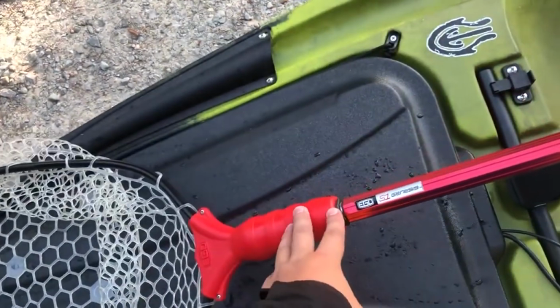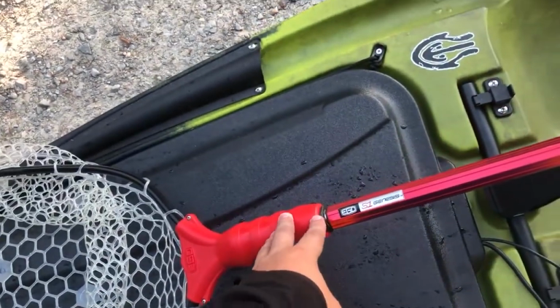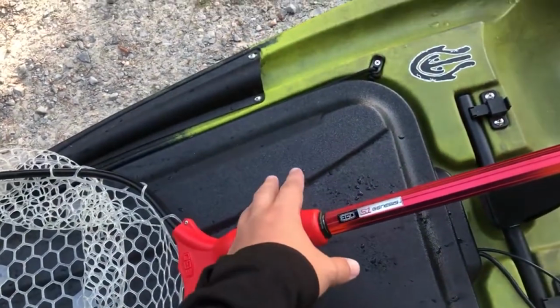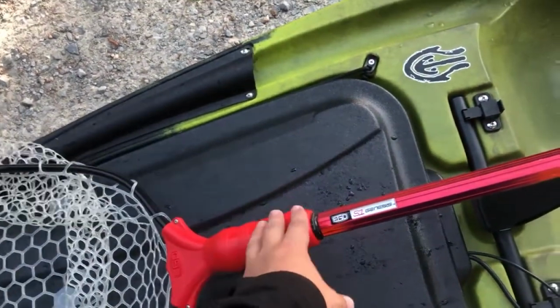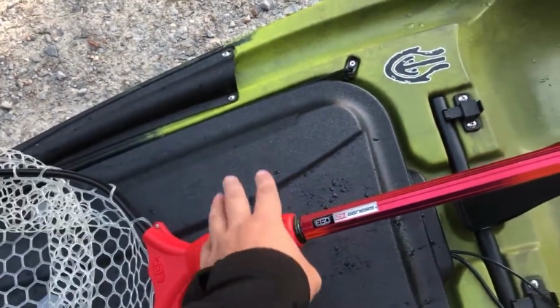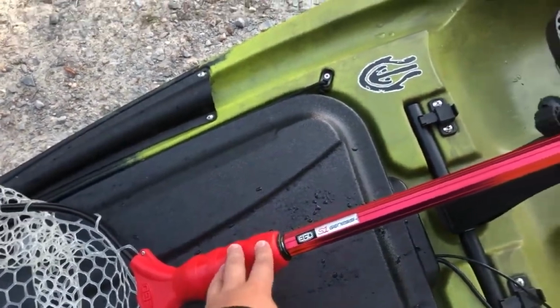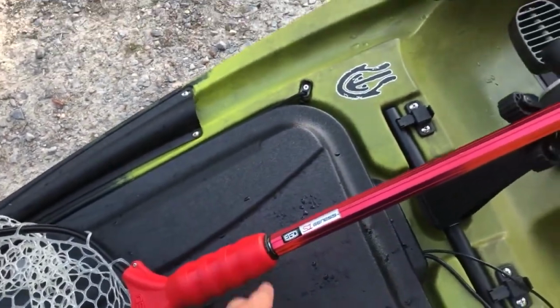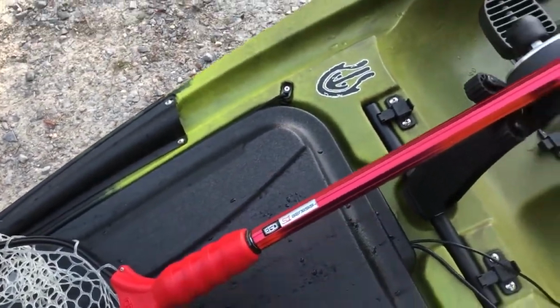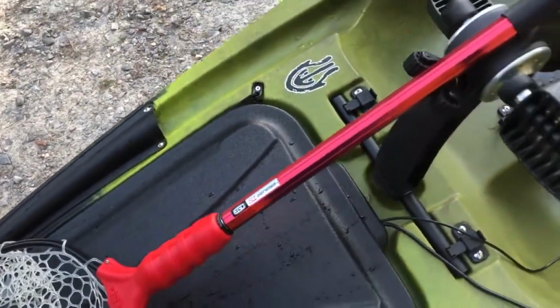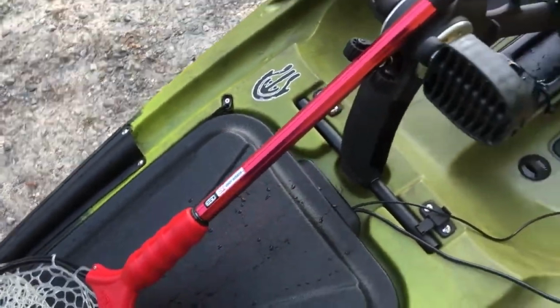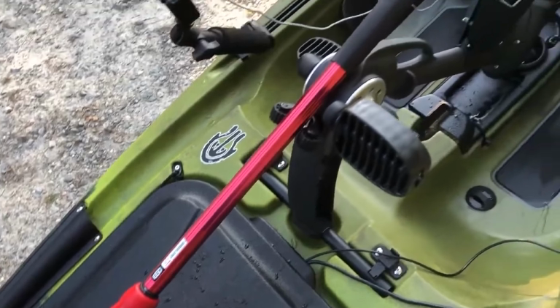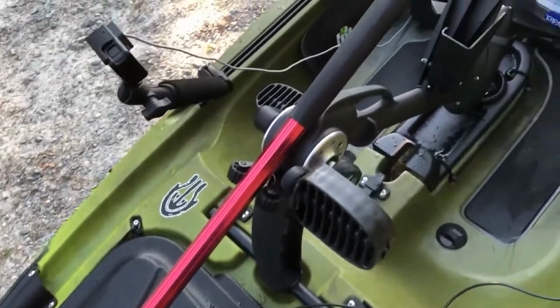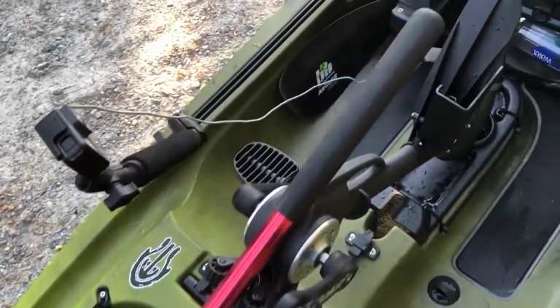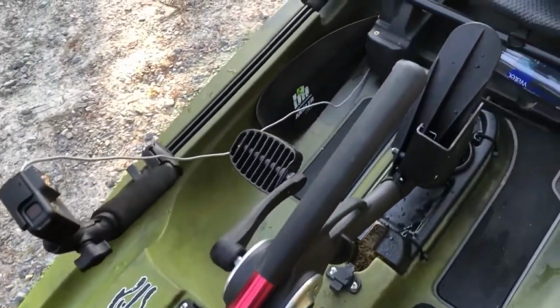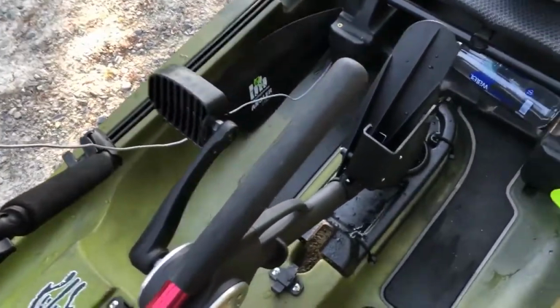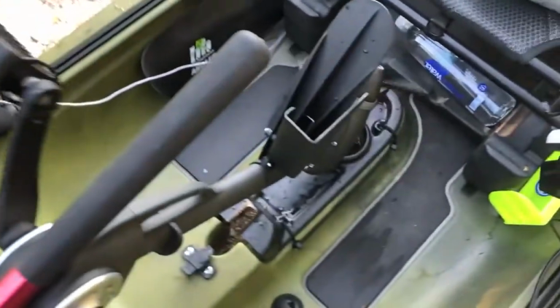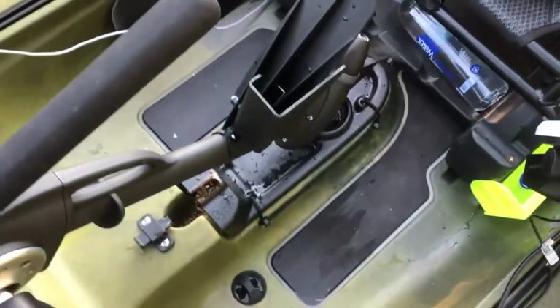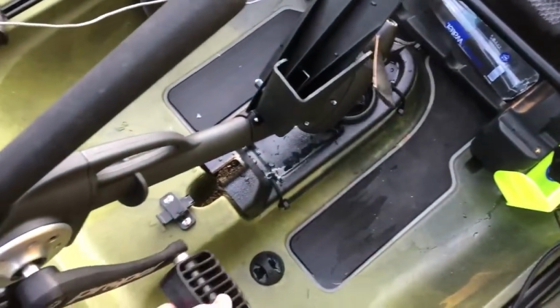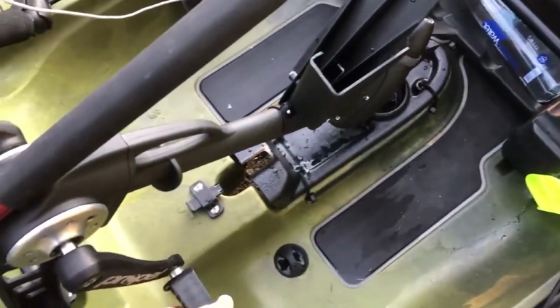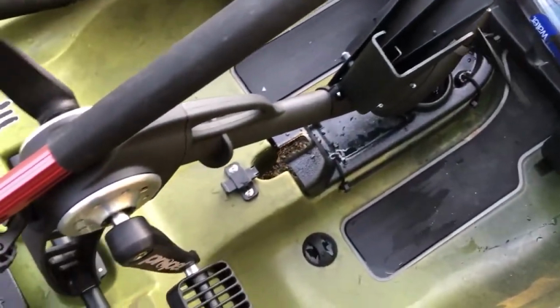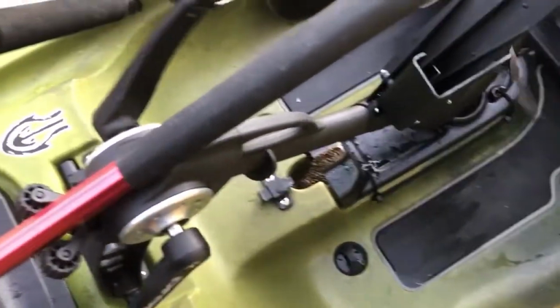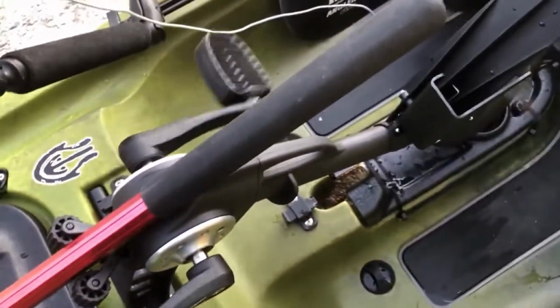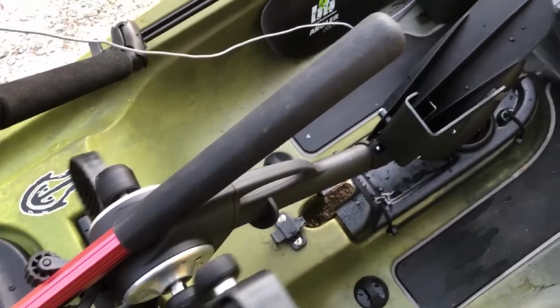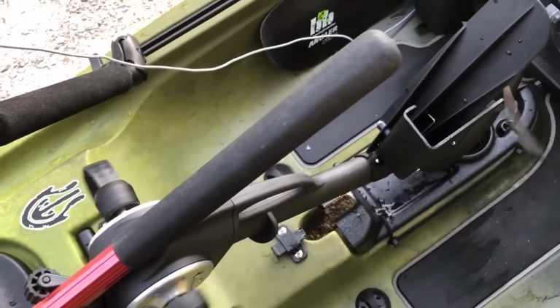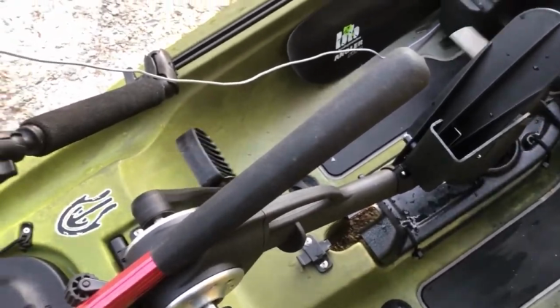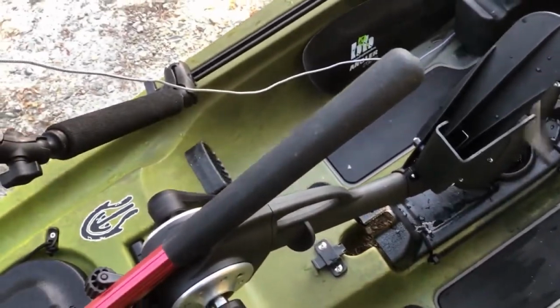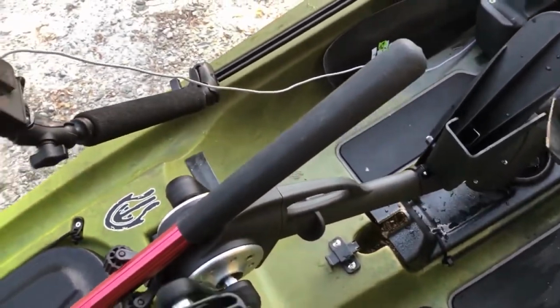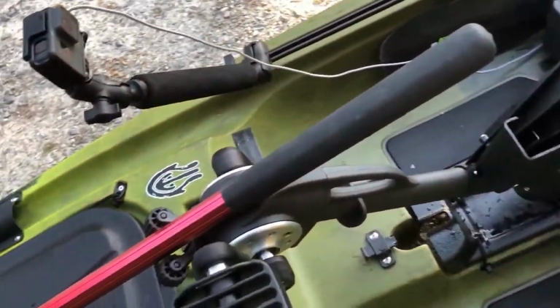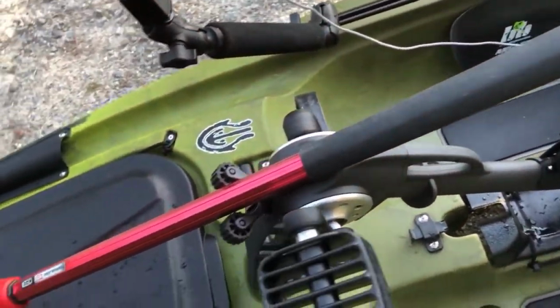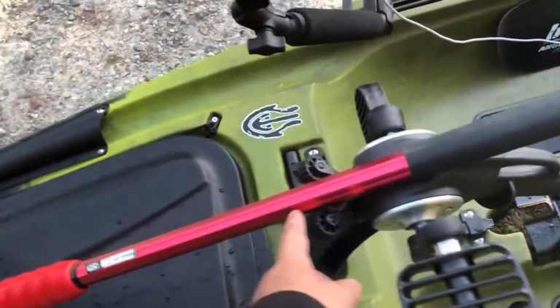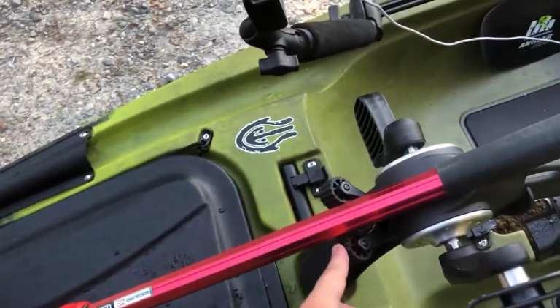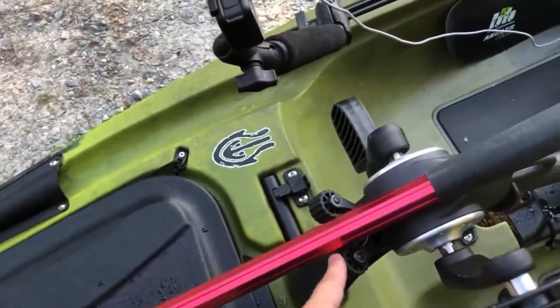I was gonna get the Yak Attack net, but they don't float. Mistakes happen, so I'd rather have a floating net than pay $80 for a net that's gonna sink to the bottom. Moving on, we've got the Native pedal drive, which is incredible — it just works so good.